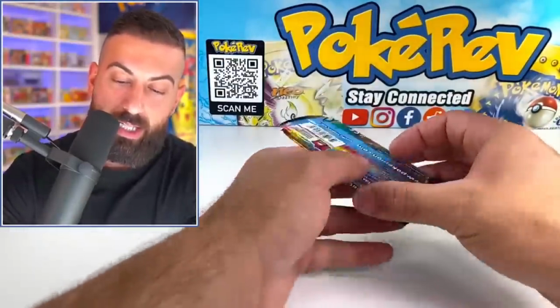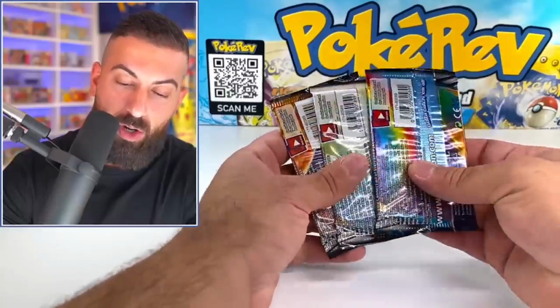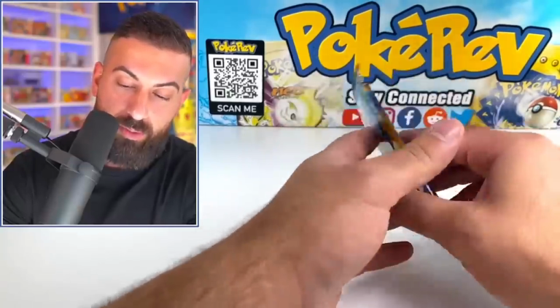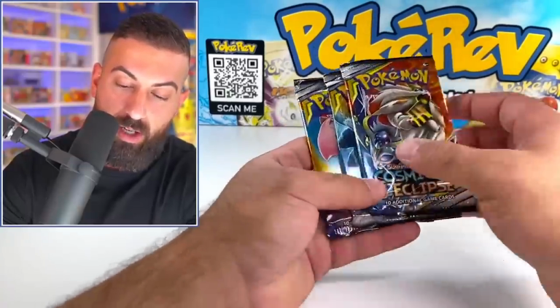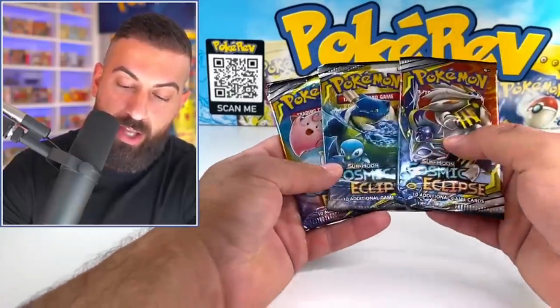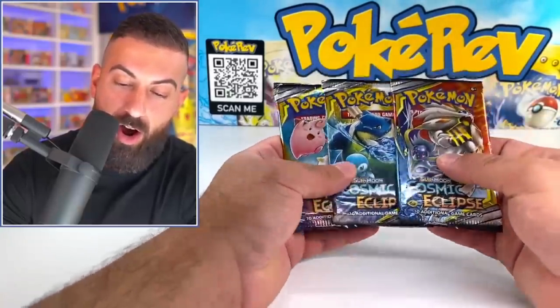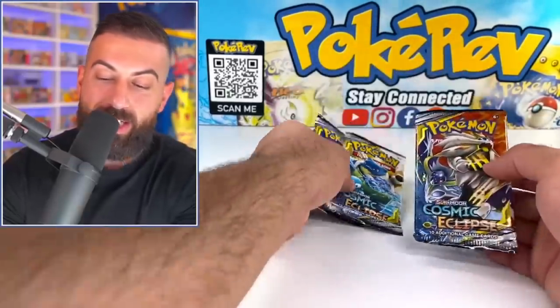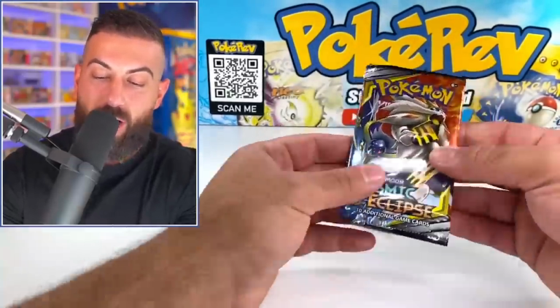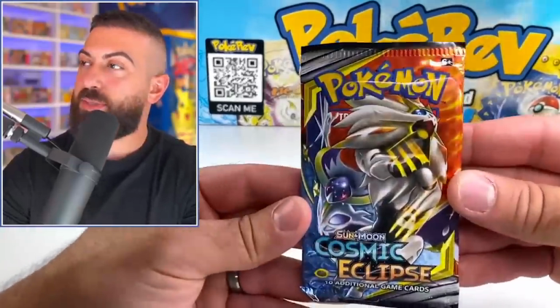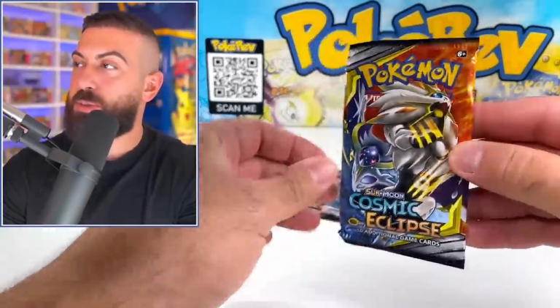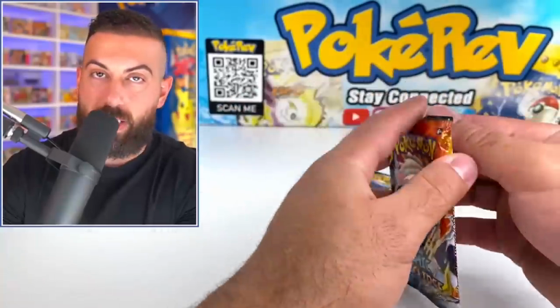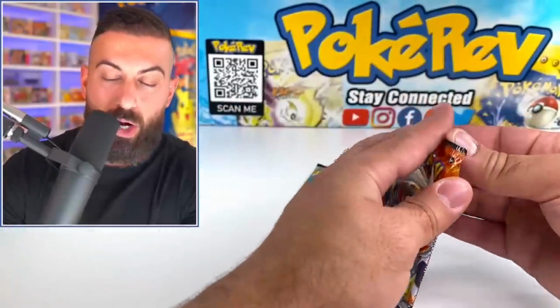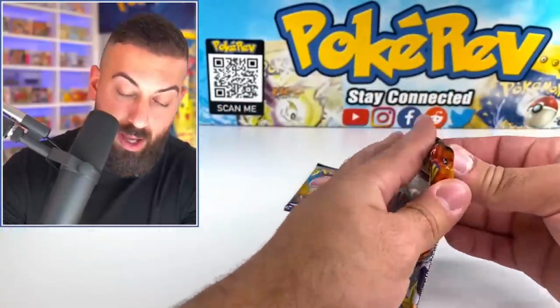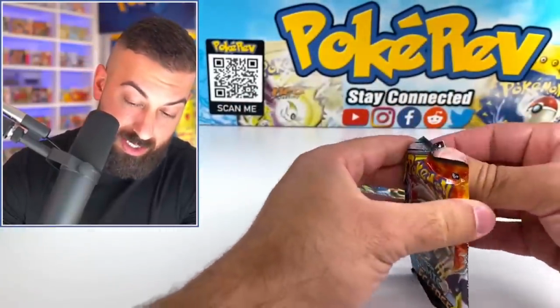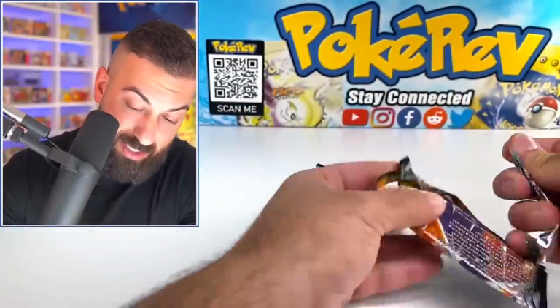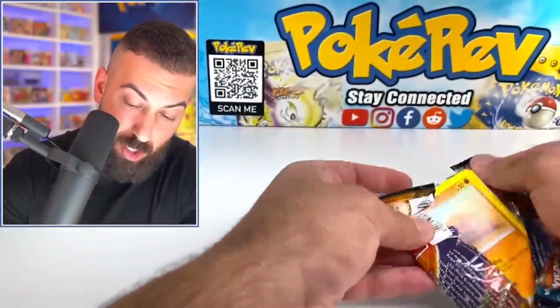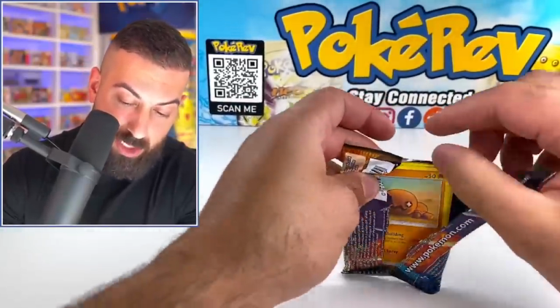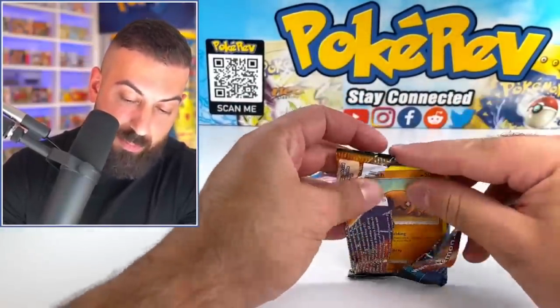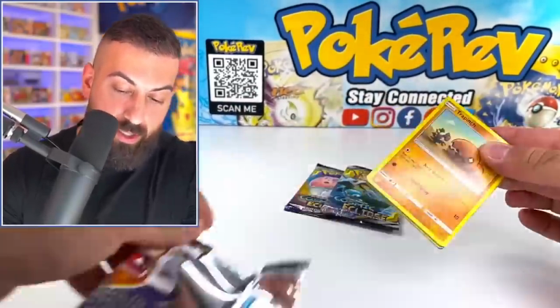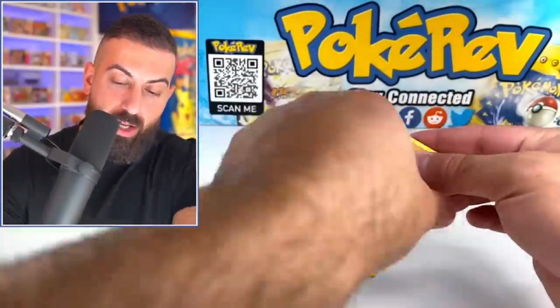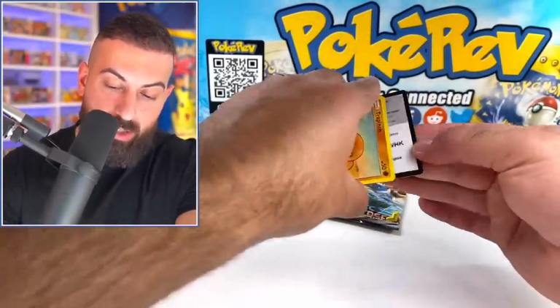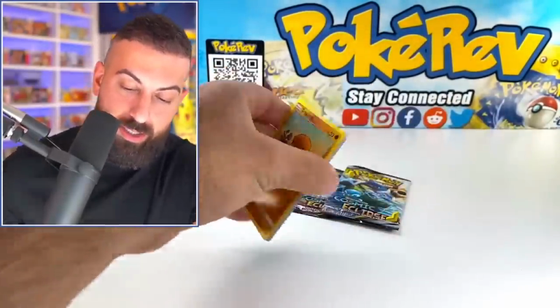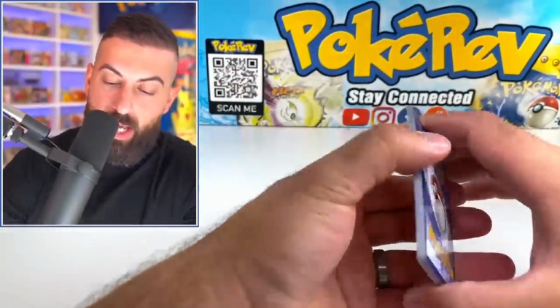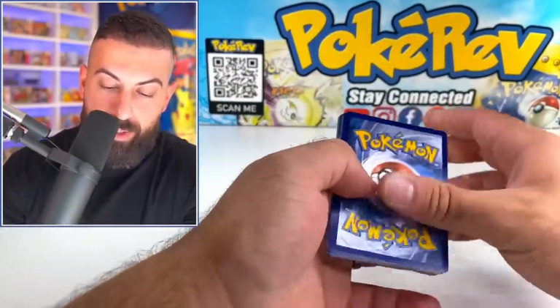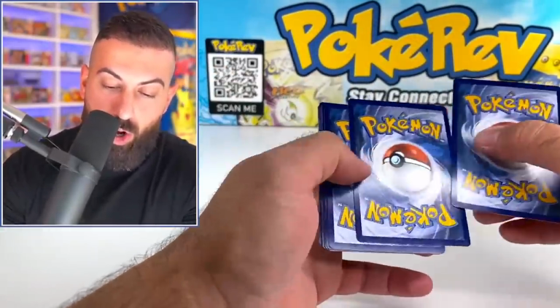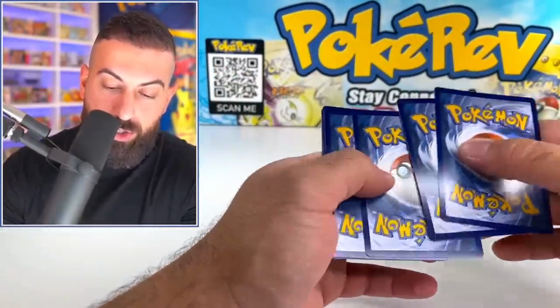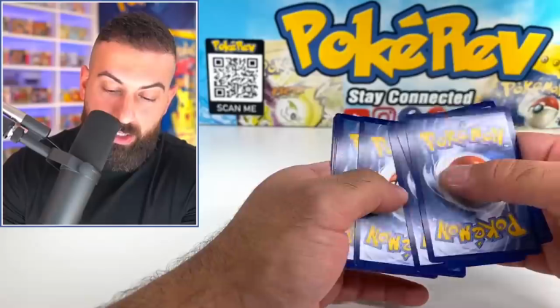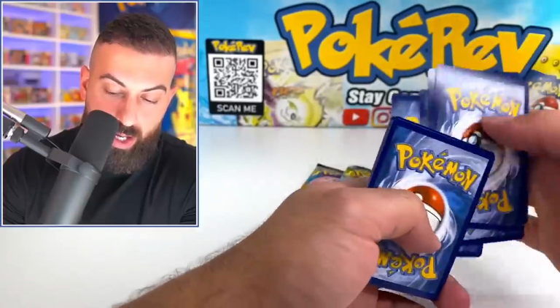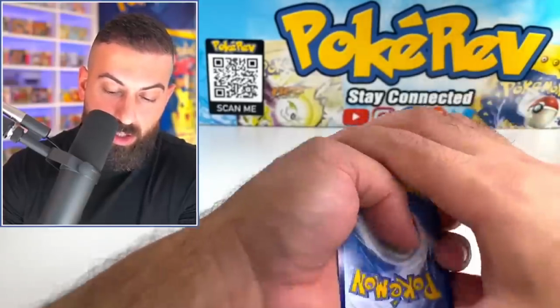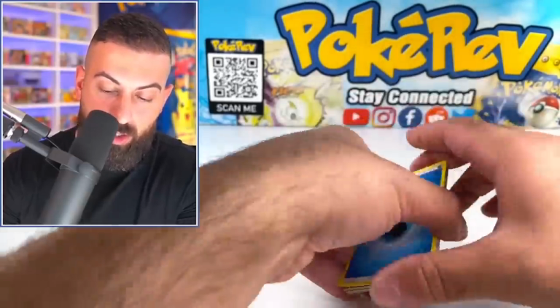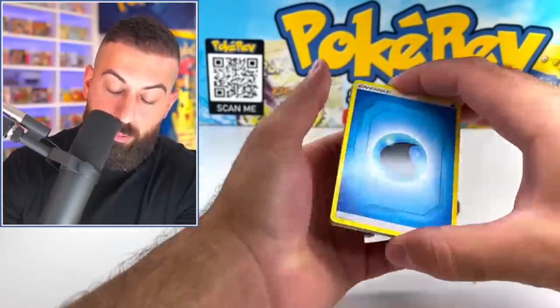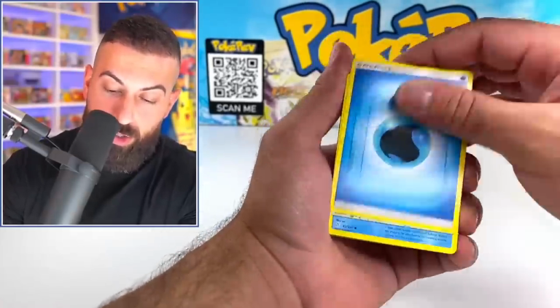I think these are all Cosmic — and they are! Cosmic Eclipse, one of the best Sun and Moon era sets you could possibly get, in my opinion. I think they're amazing. And remember guys, all these cards are getting given away, courtesy of the PokeDude. Huge shout out to you for doing that.